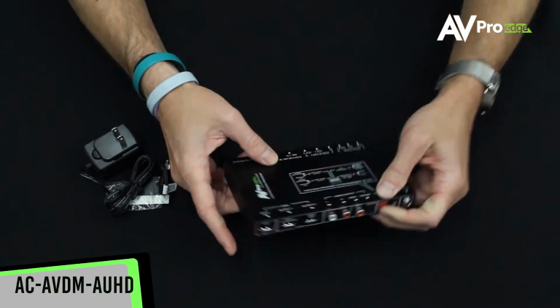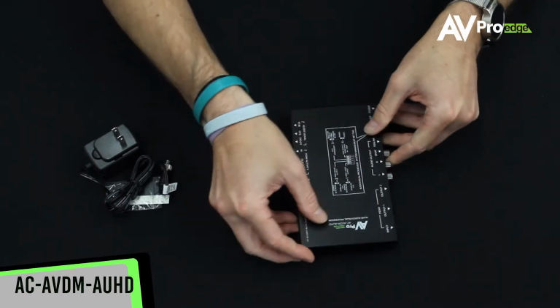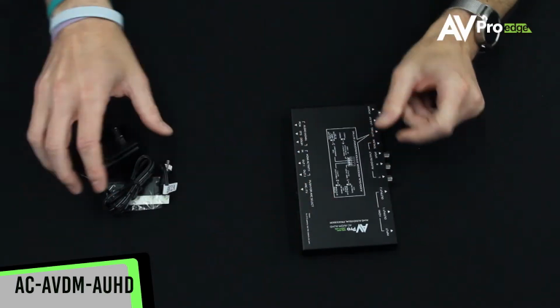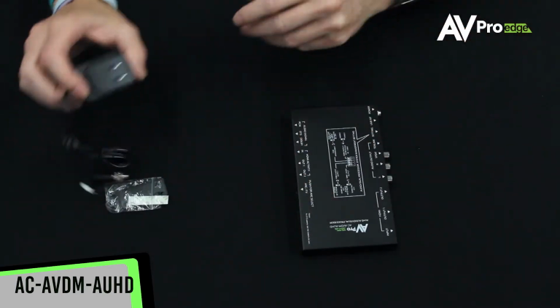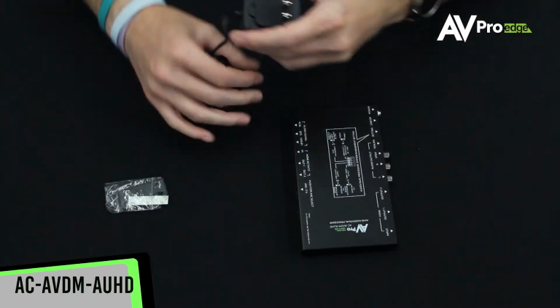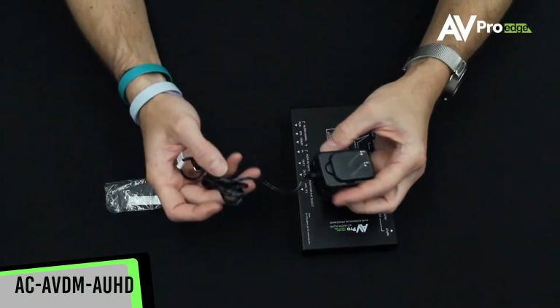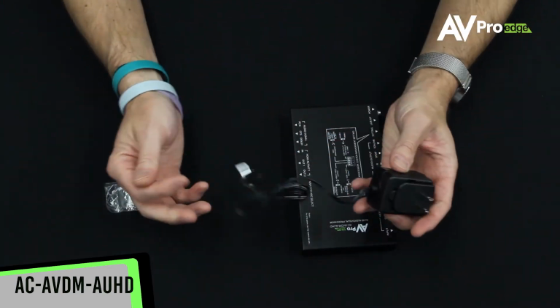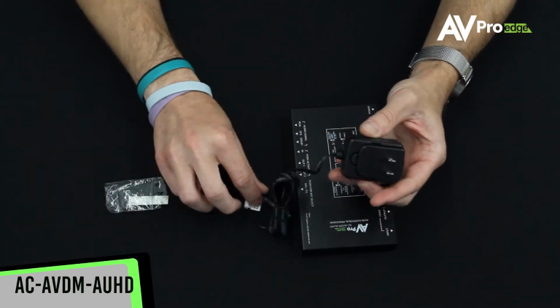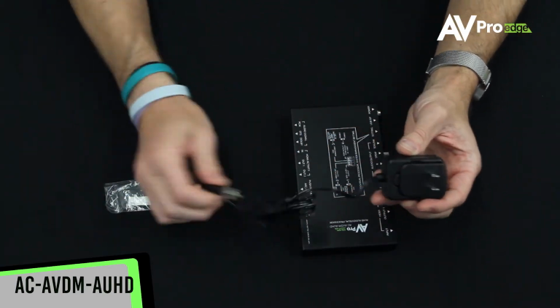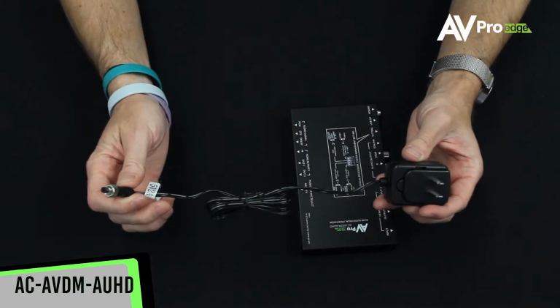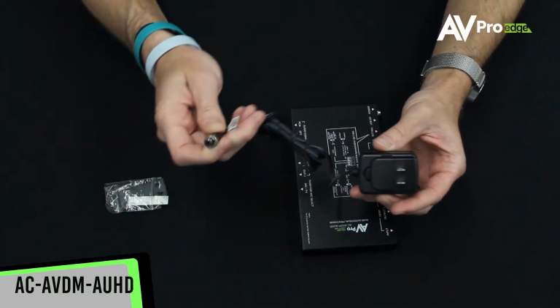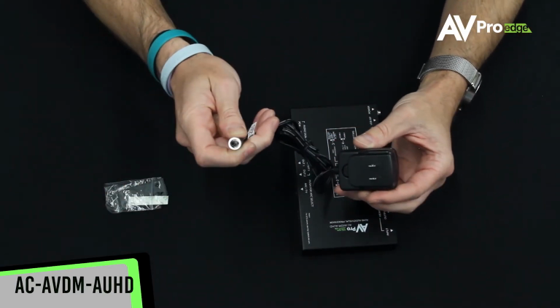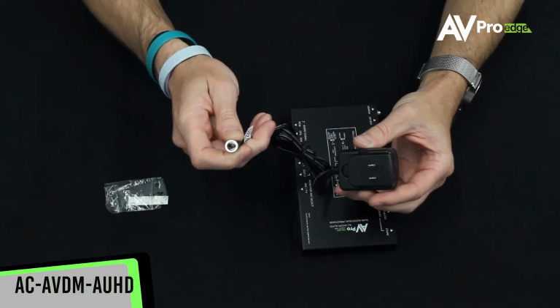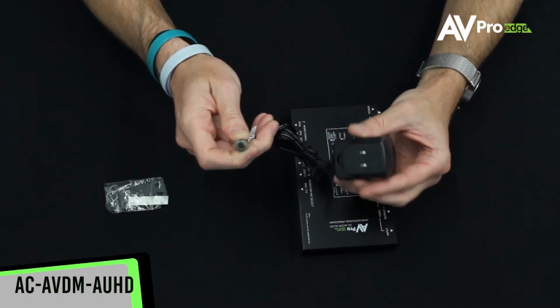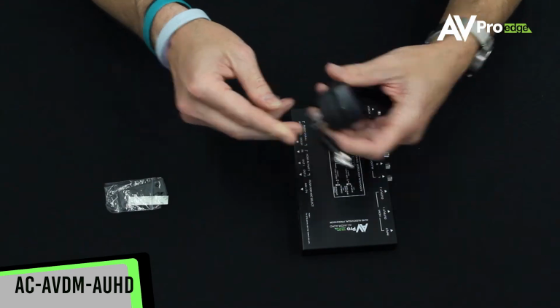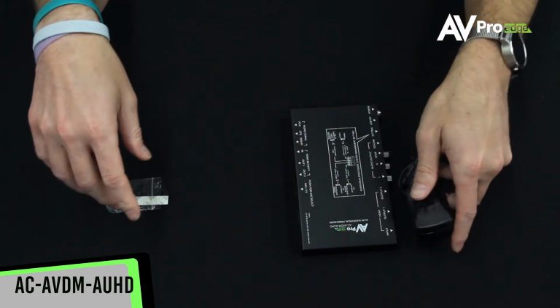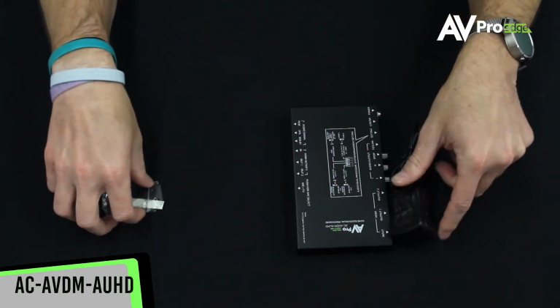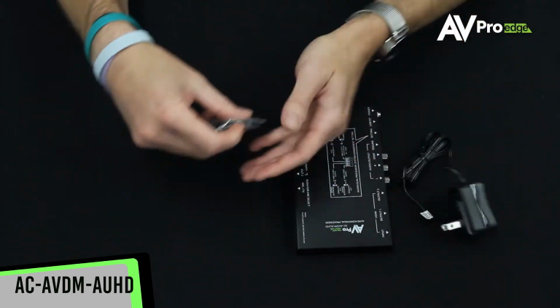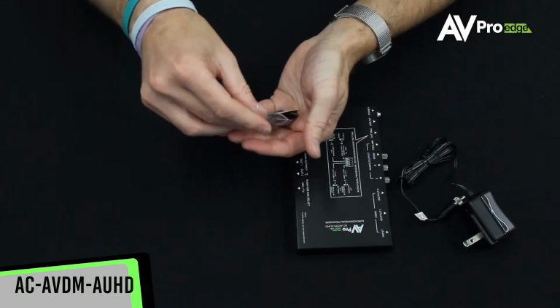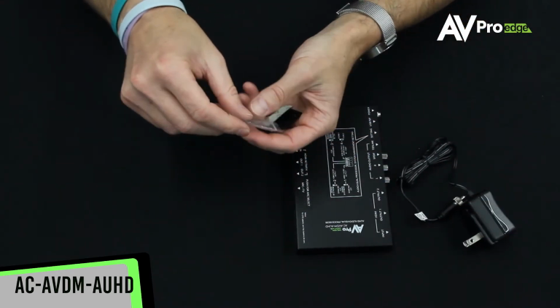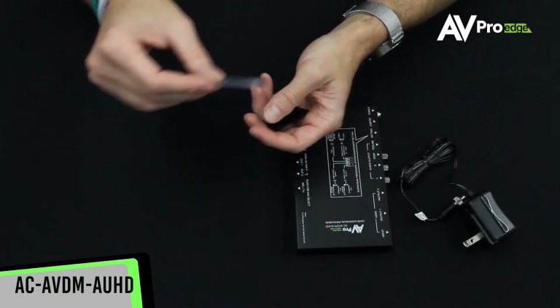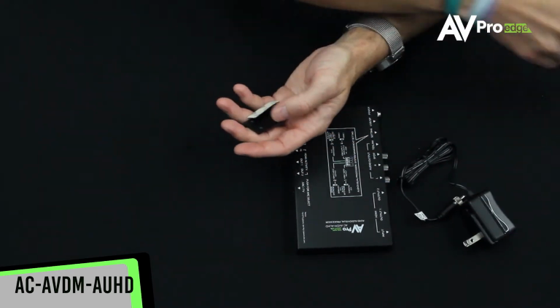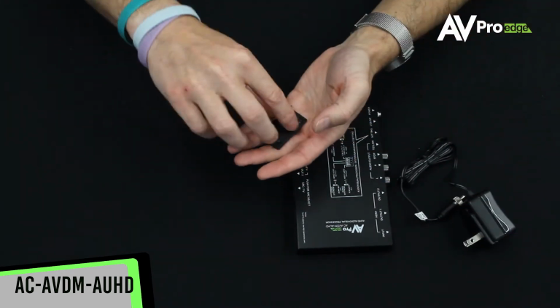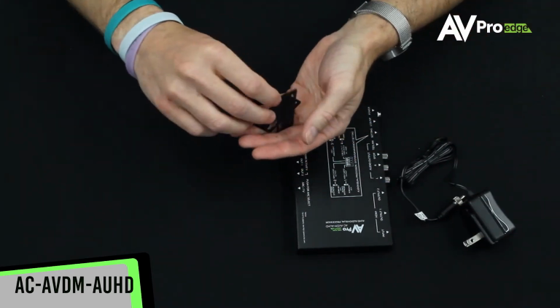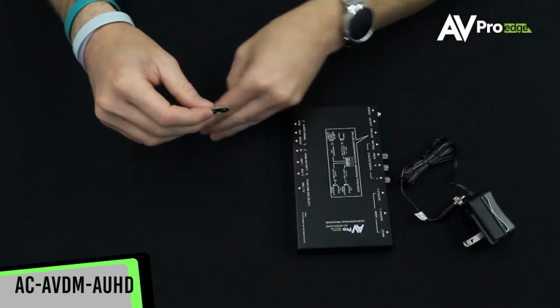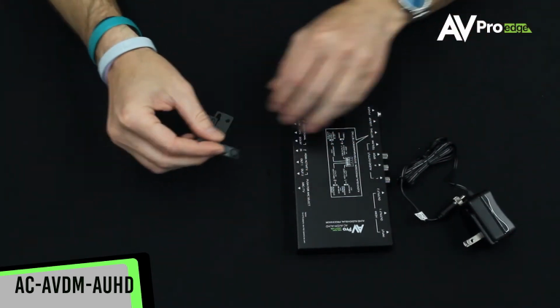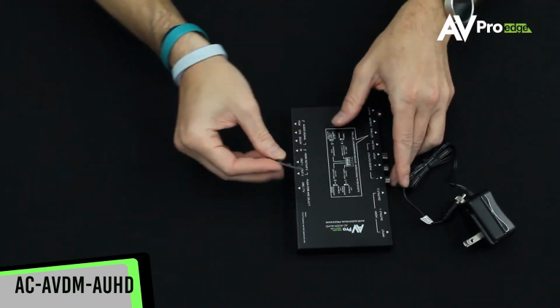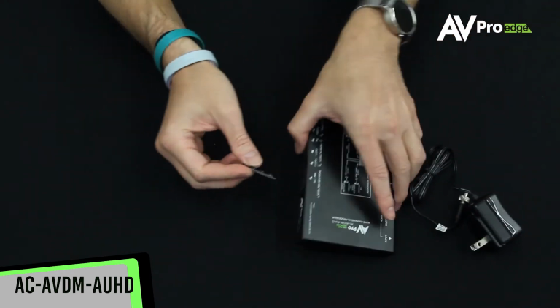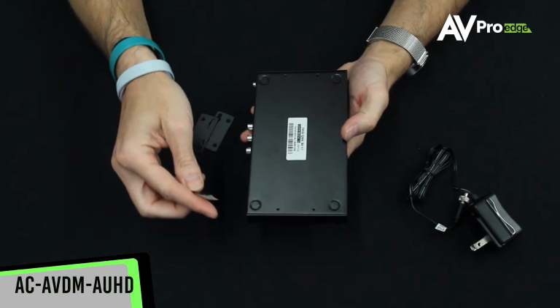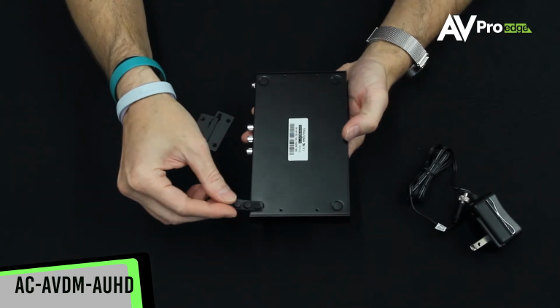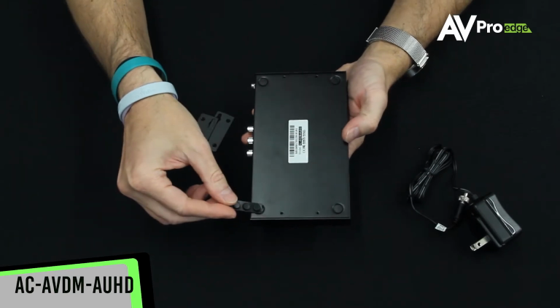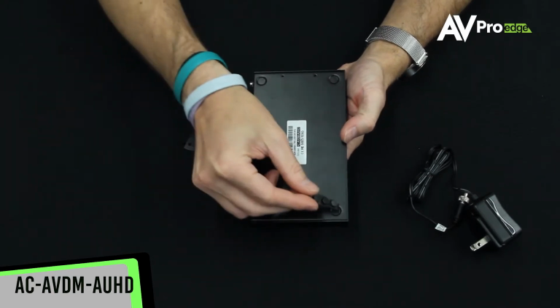This audio video down mixer also comes with a locking power supply, so no worries about it becoming unconnected. You also receive rubber feet and rack ears for mounting in a rack or on the wall.